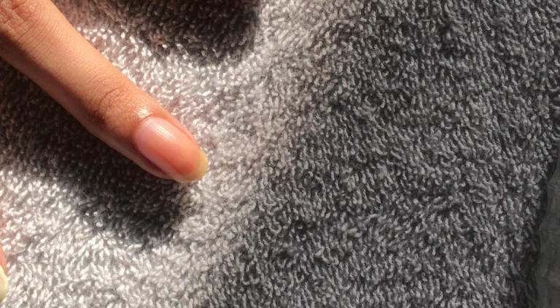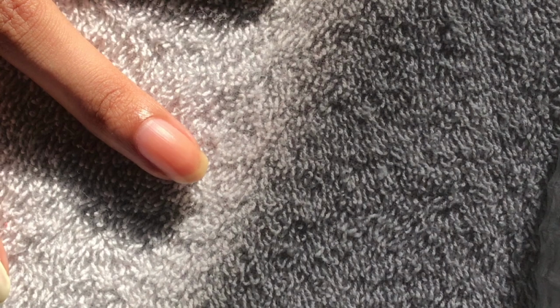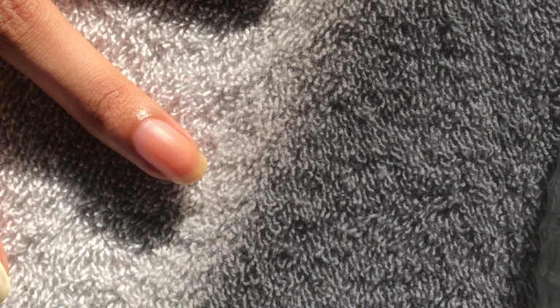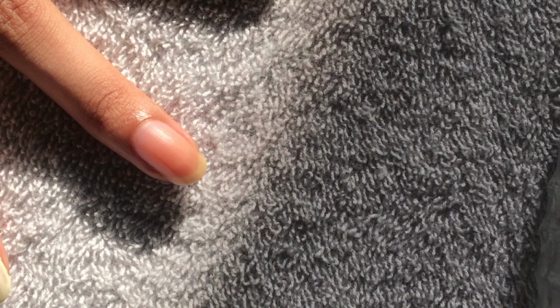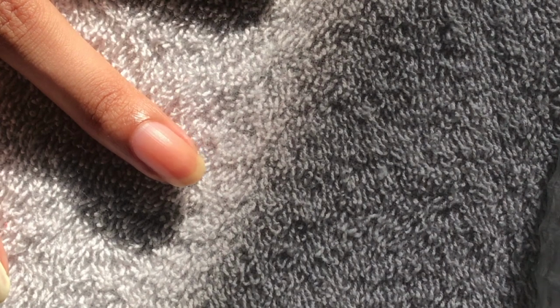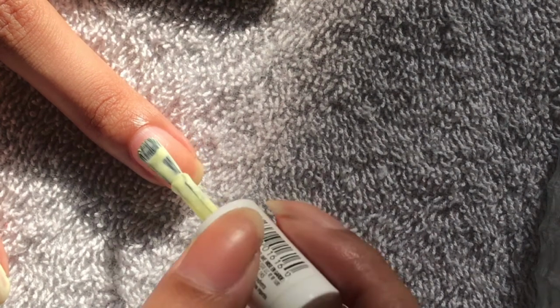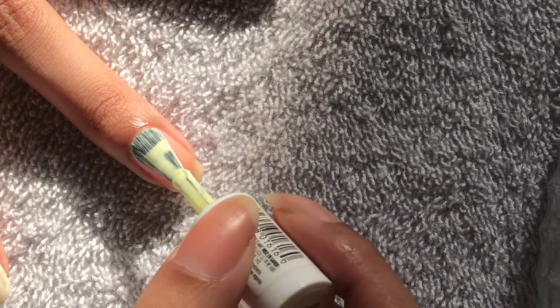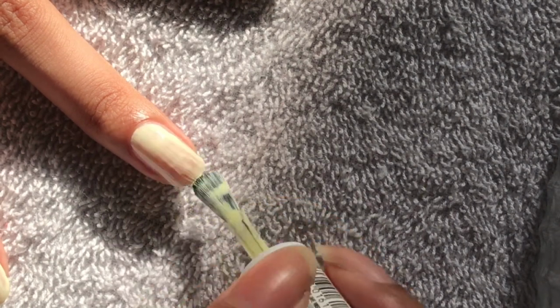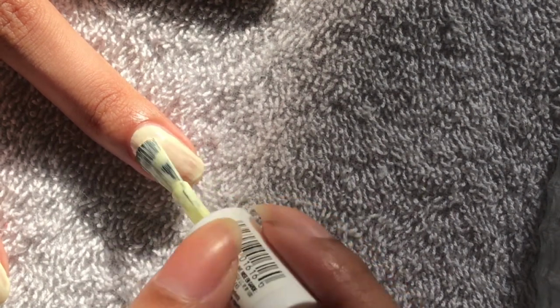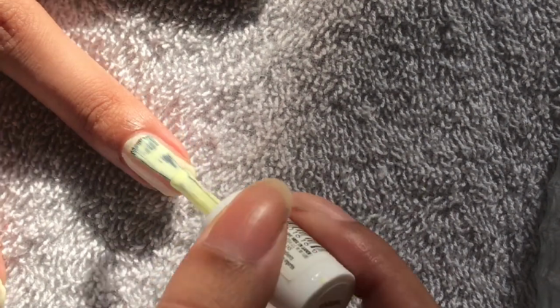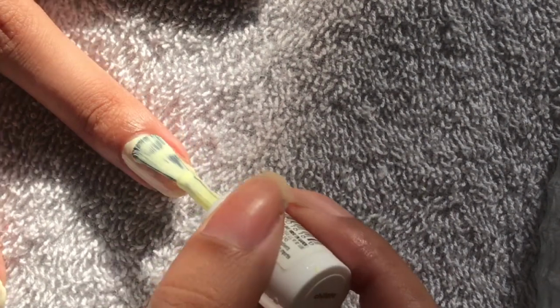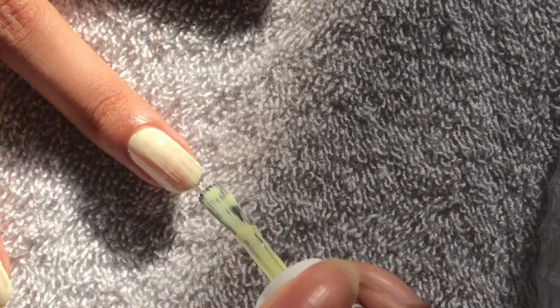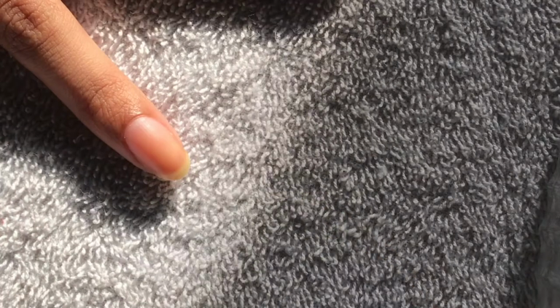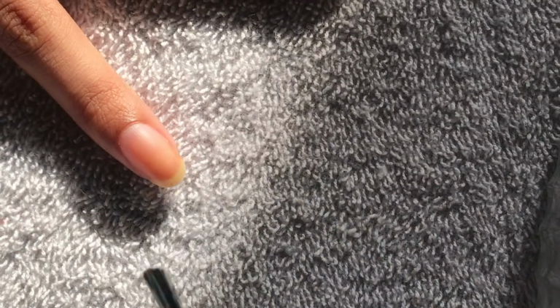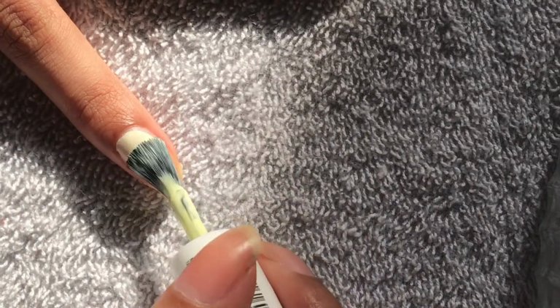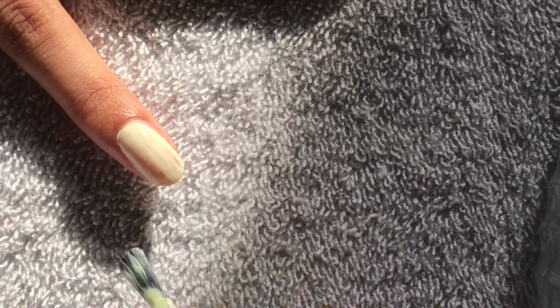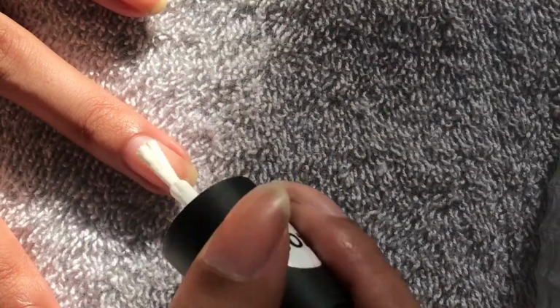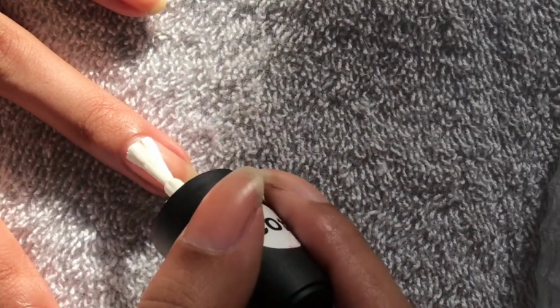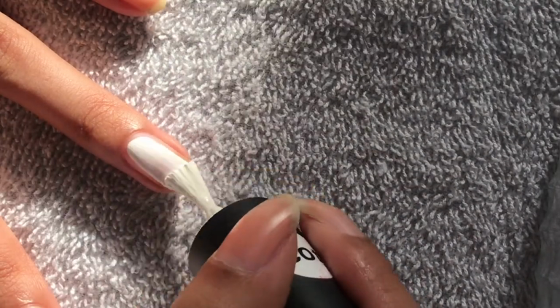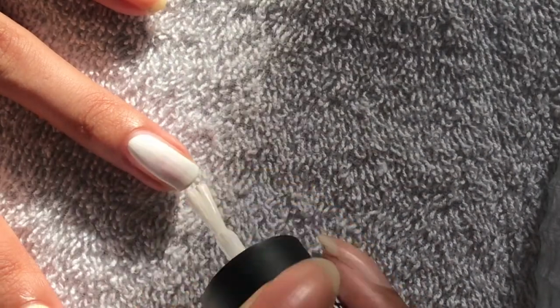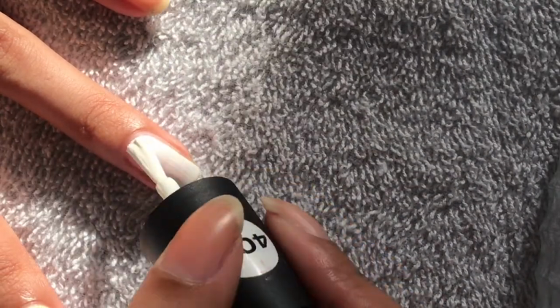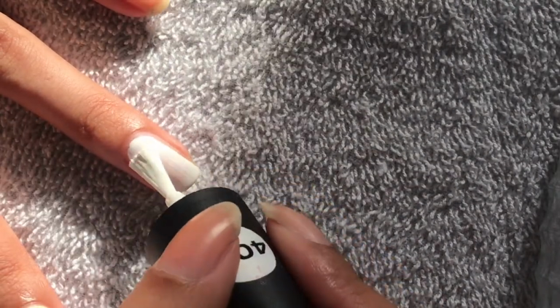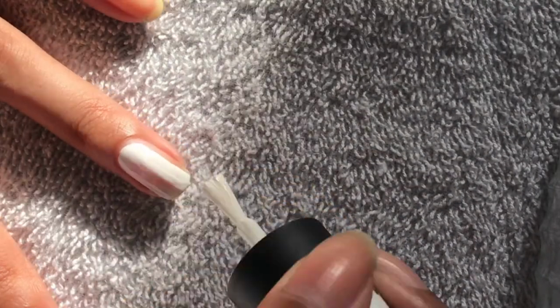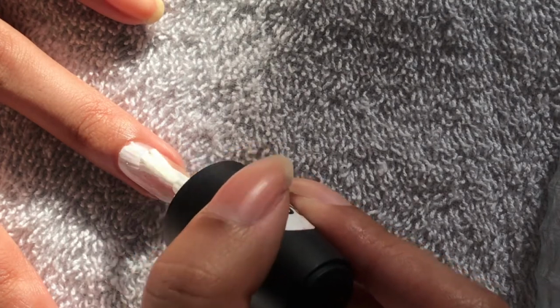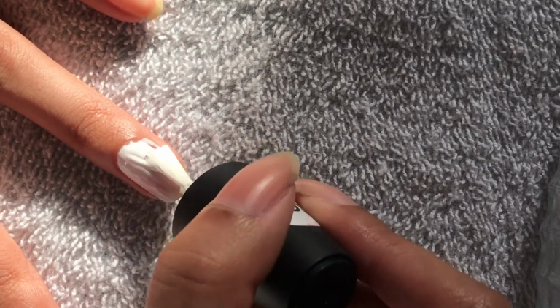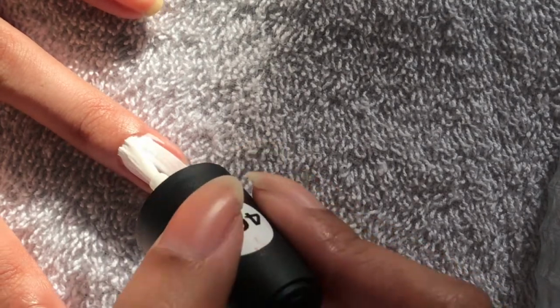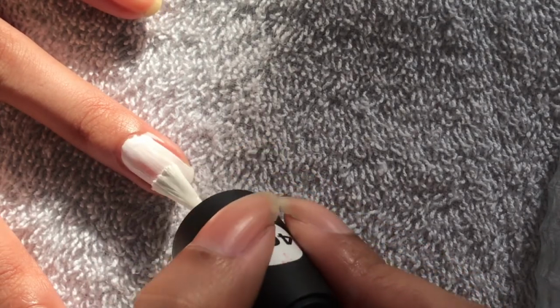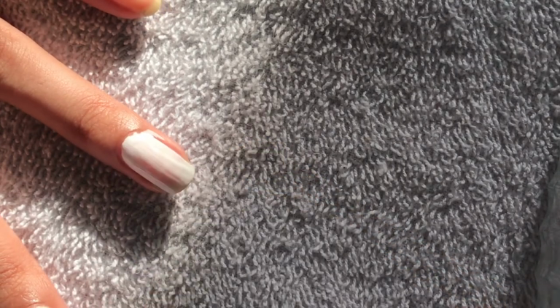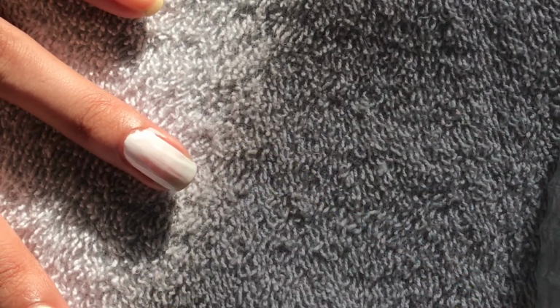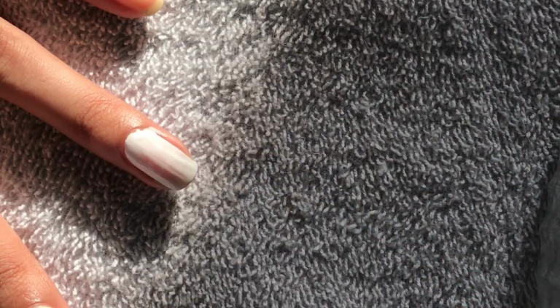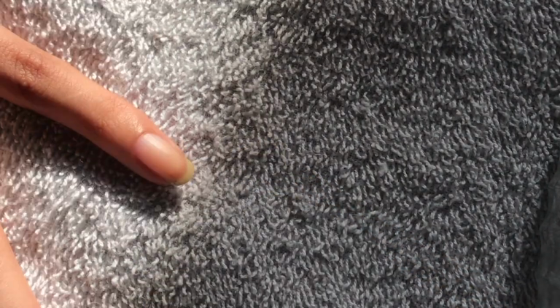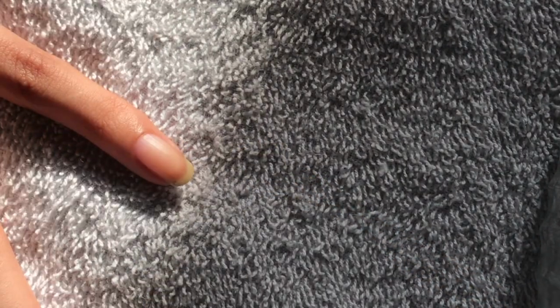Hello and welcome back to my channel — it's been a while since I've filmed or uploaded a video. I'm doing this cow print nail art and it's super easy, very beginner friendly — you literally cannot mess up this nail art.